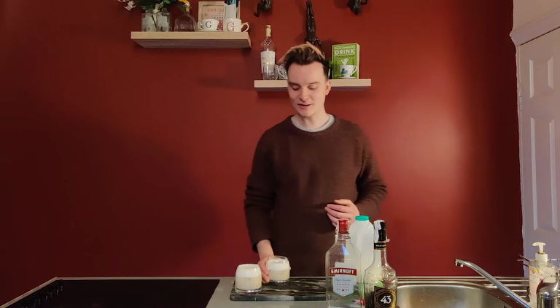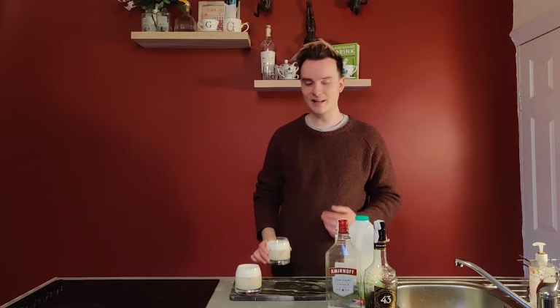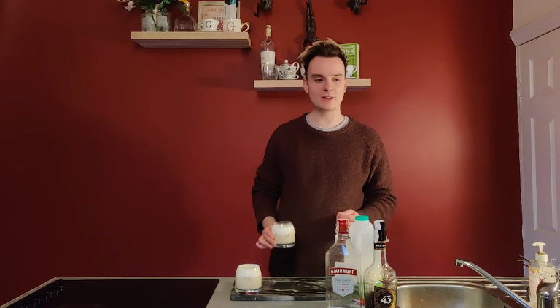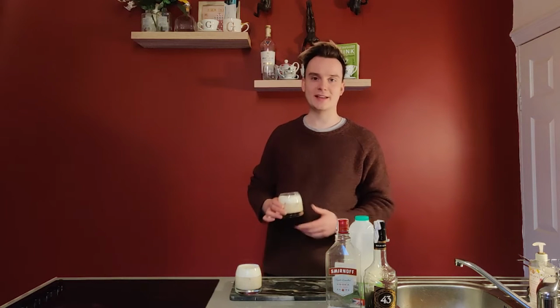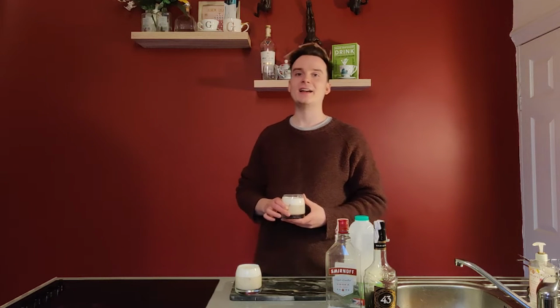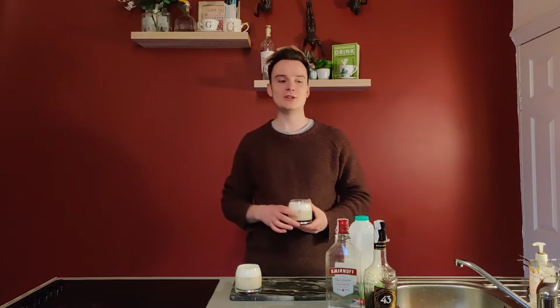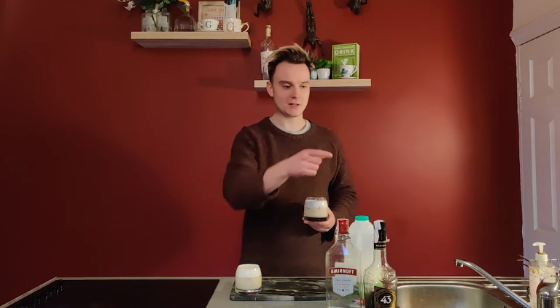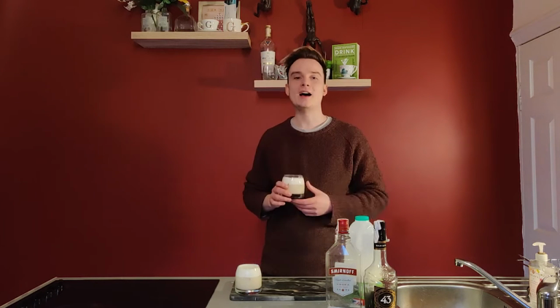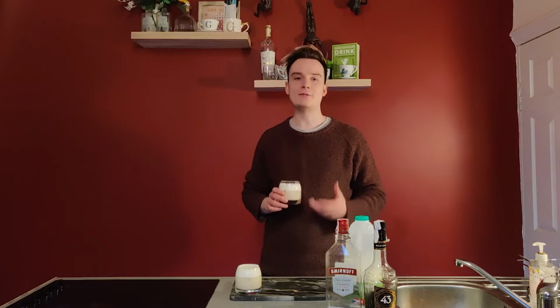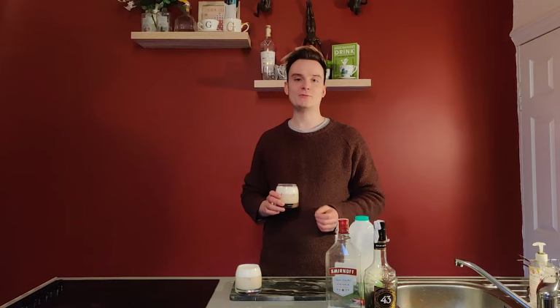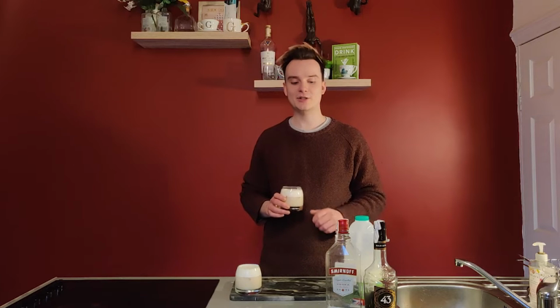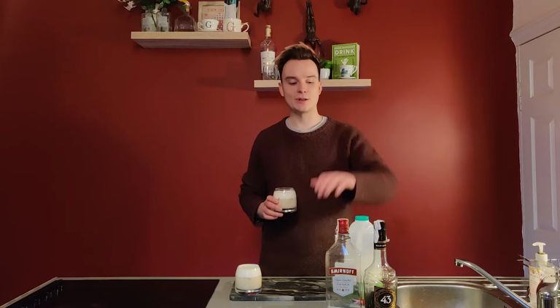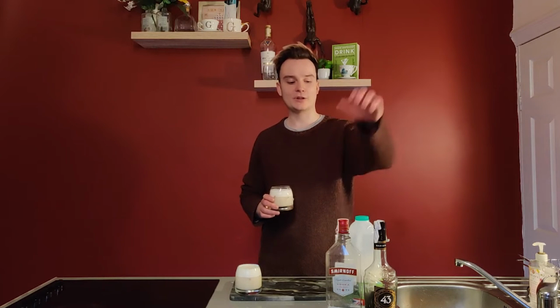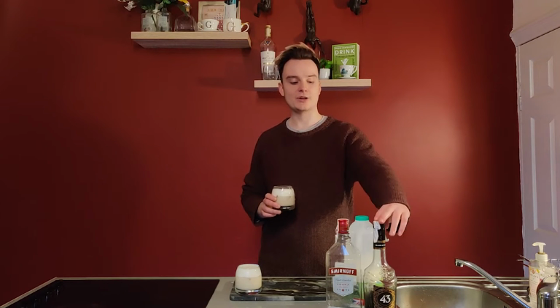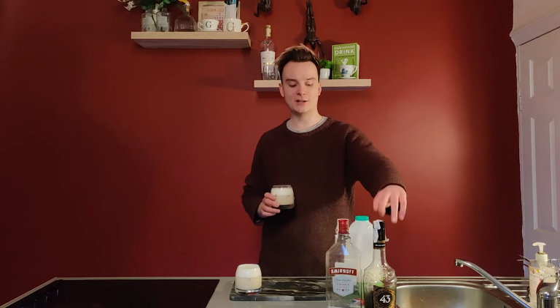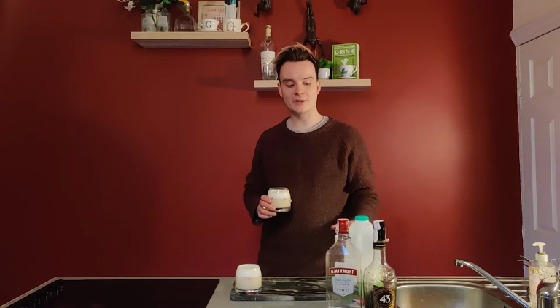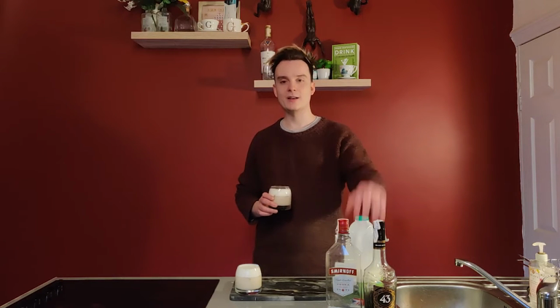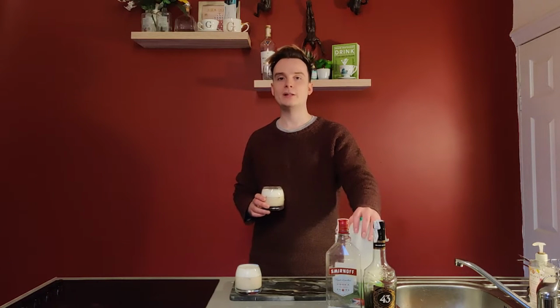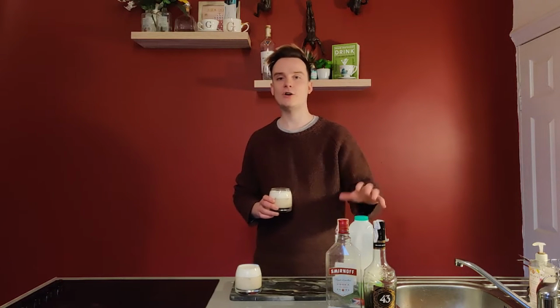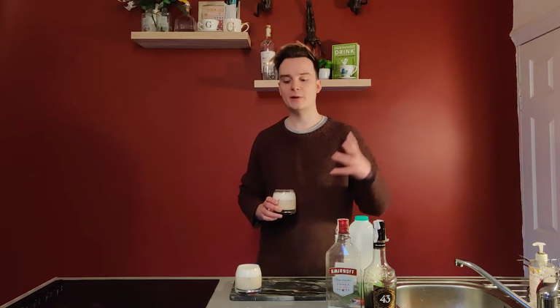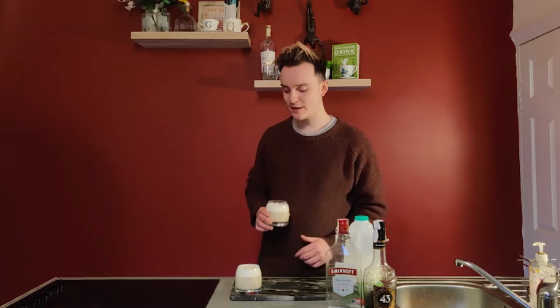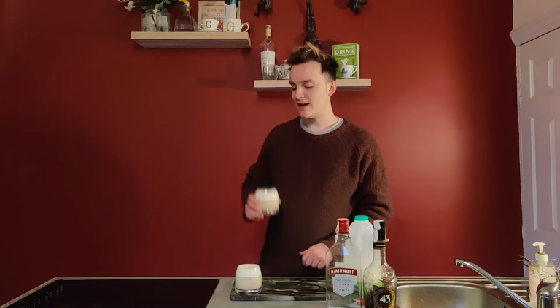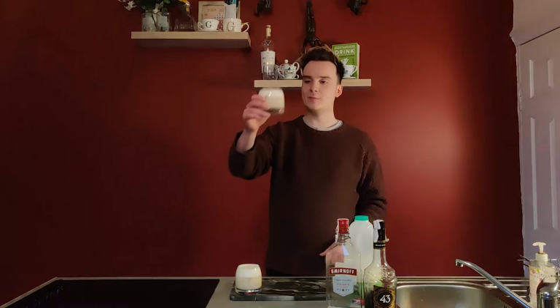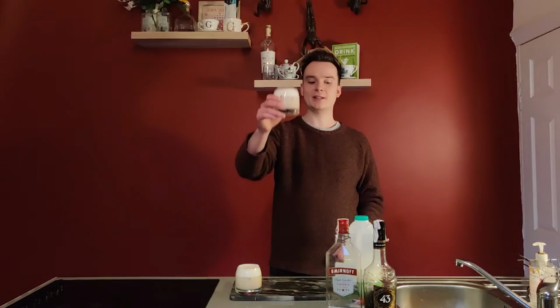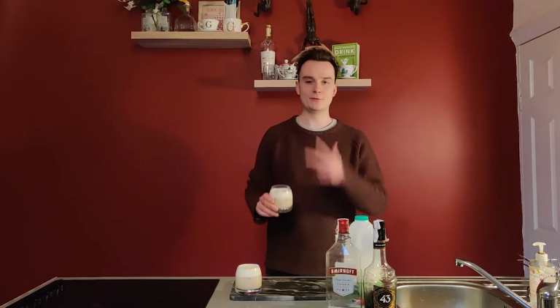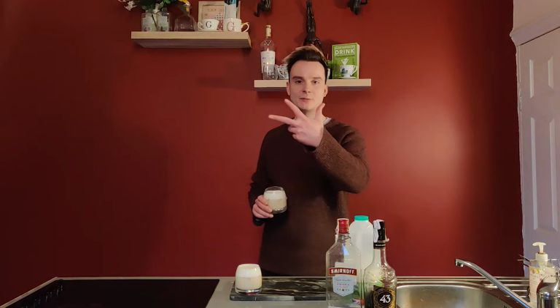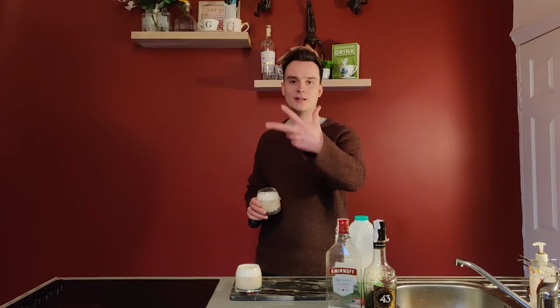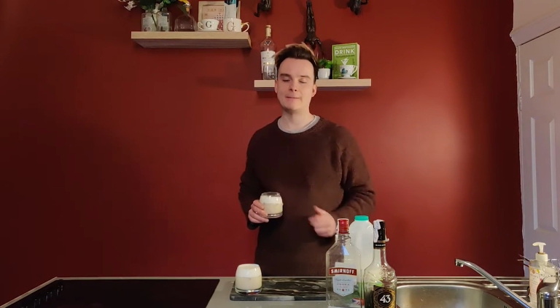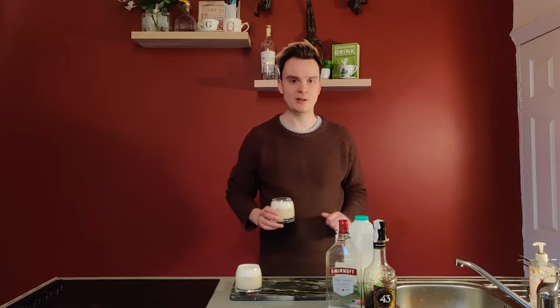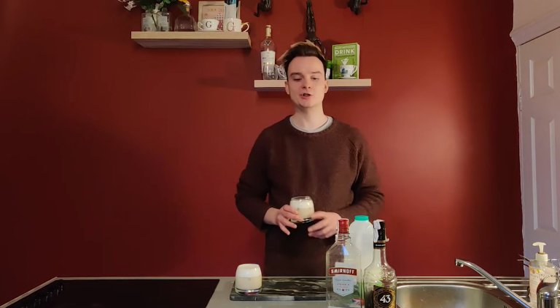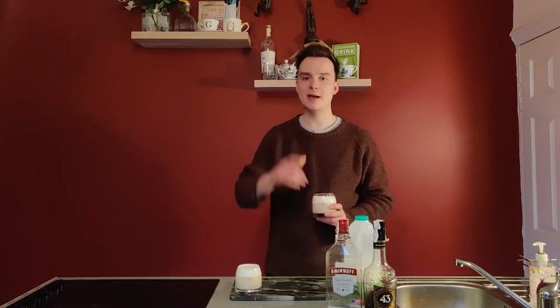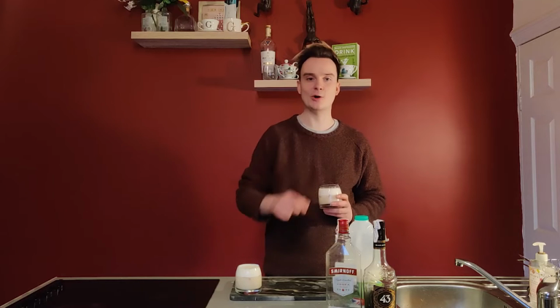Today we're going to be making a white Russian. Really nice and simple. Vodka, coffee liqueur of any sort, milk or a mixture of milk and cream — and it just makes this. Three really simple ingredients, really good. You can make them all at home.